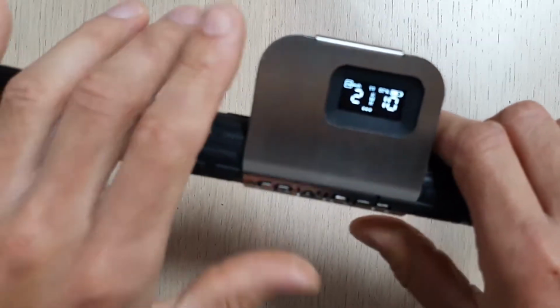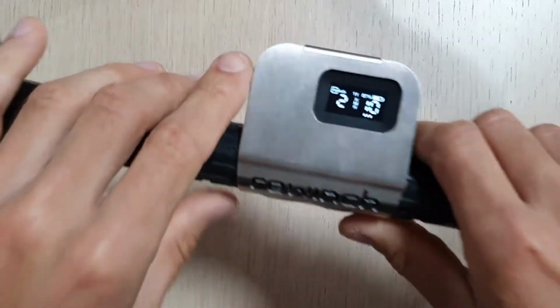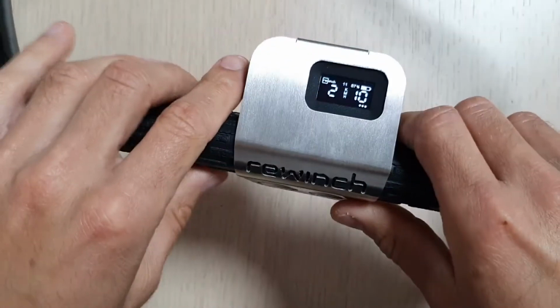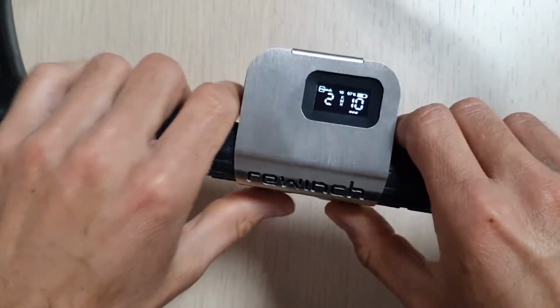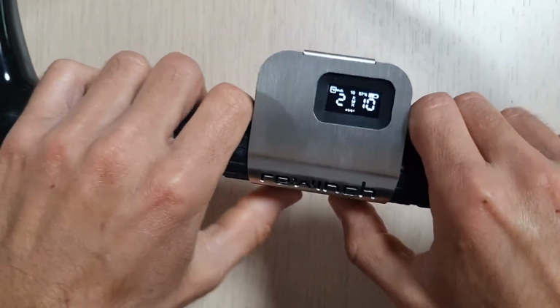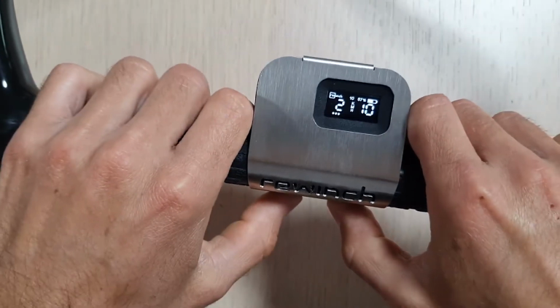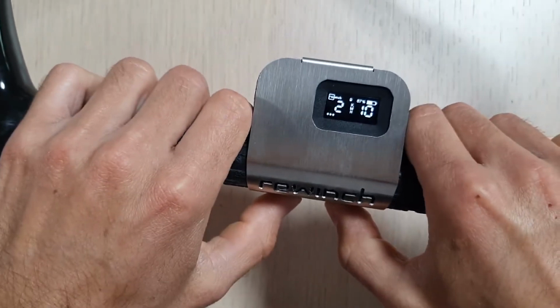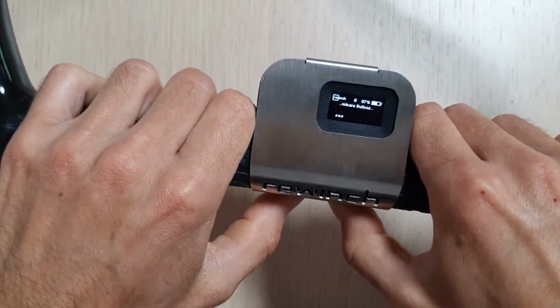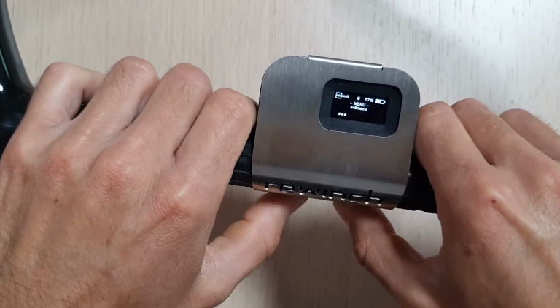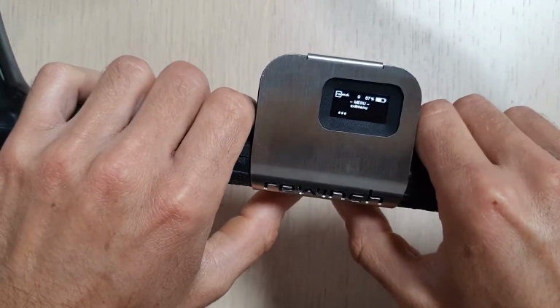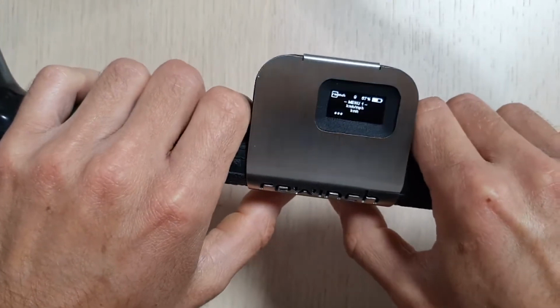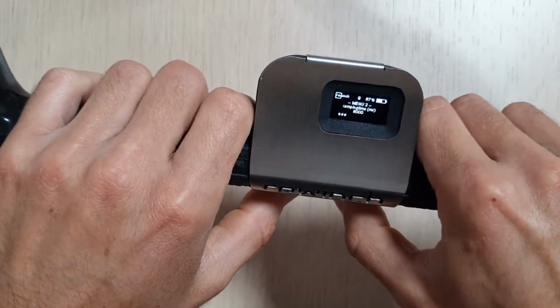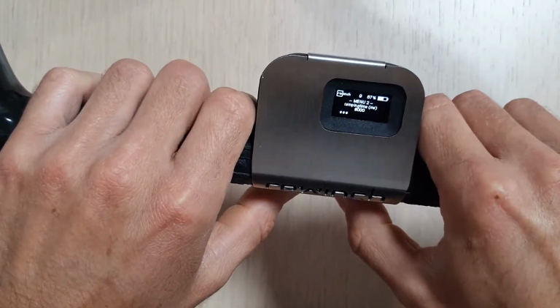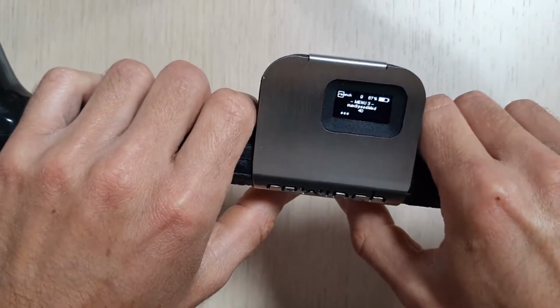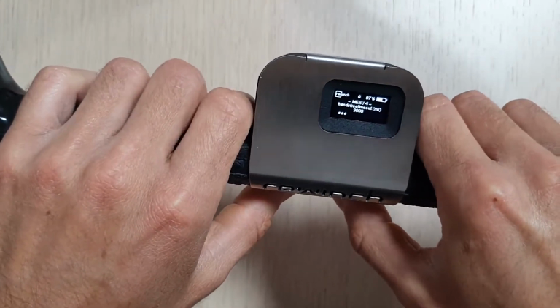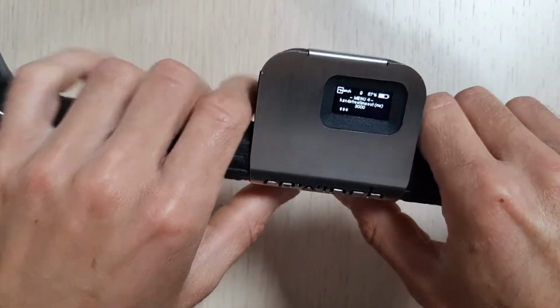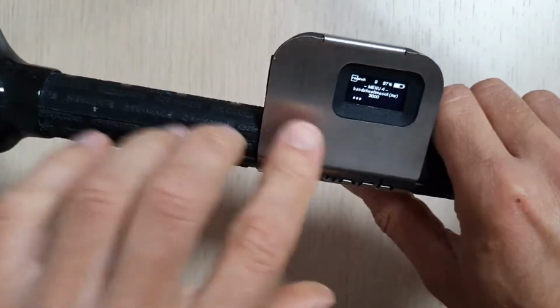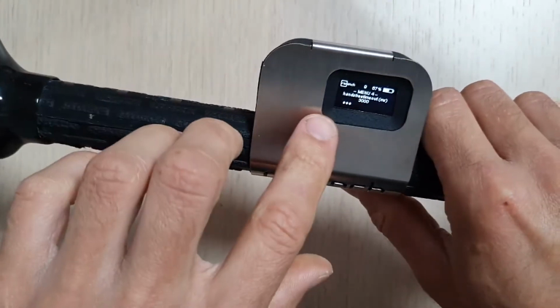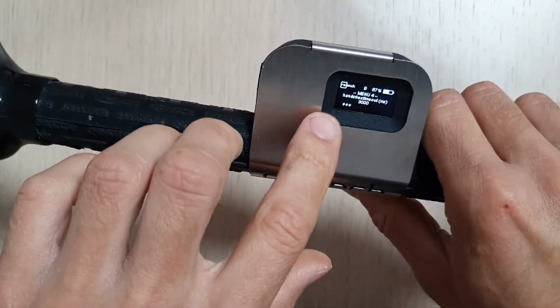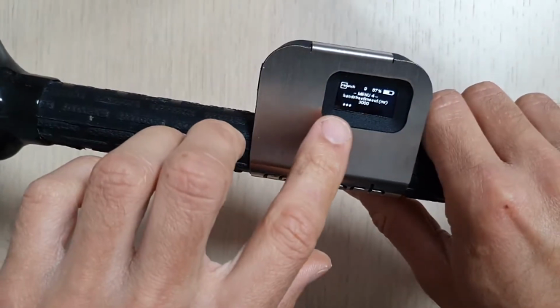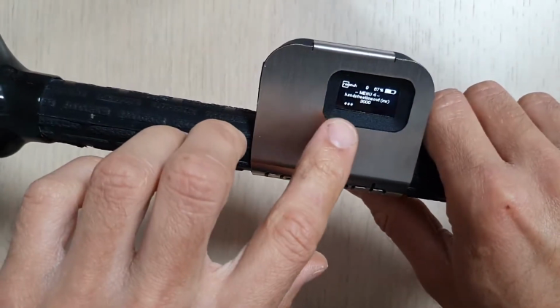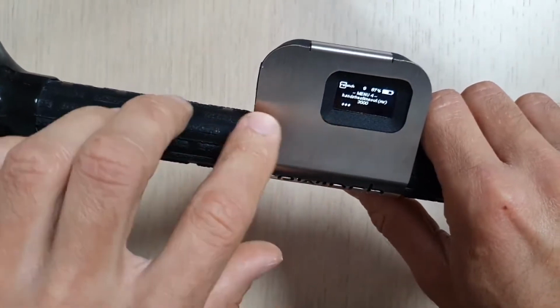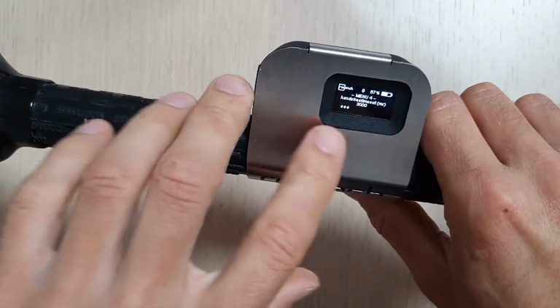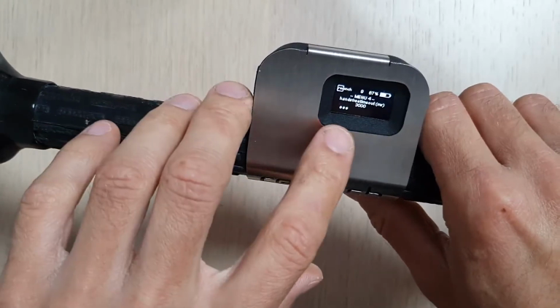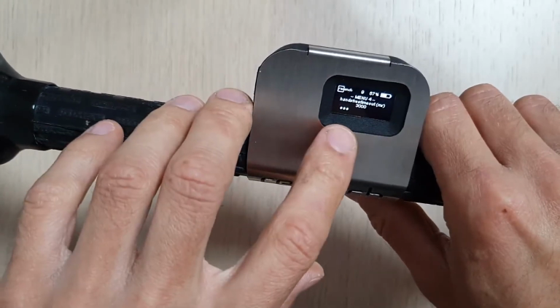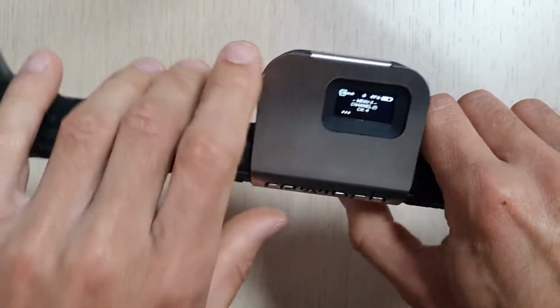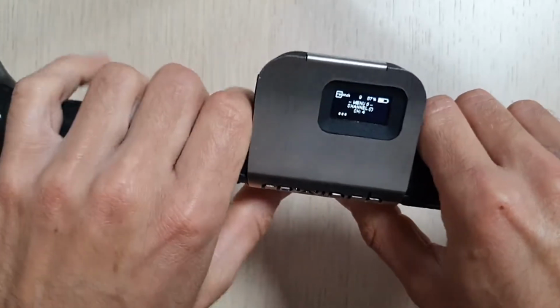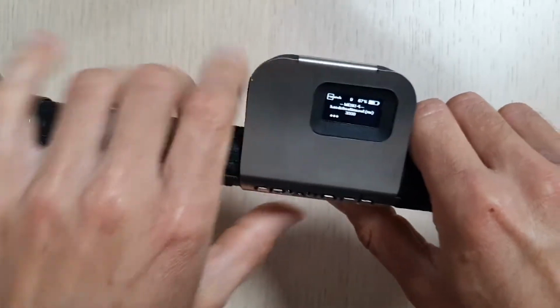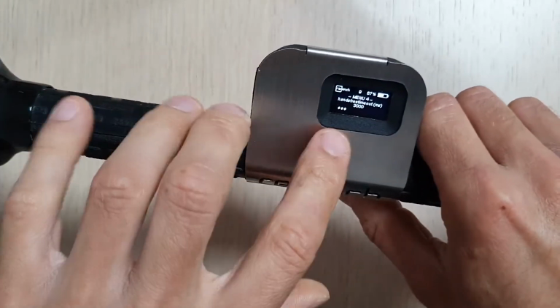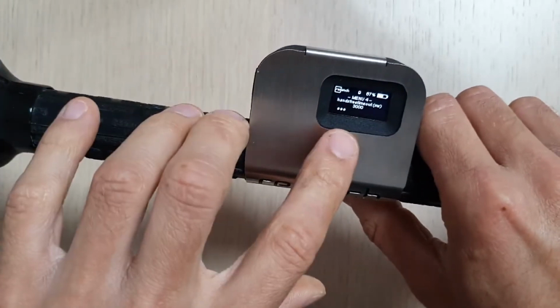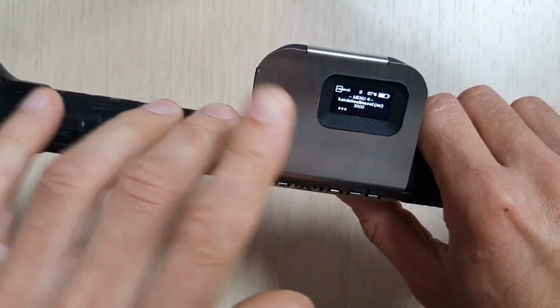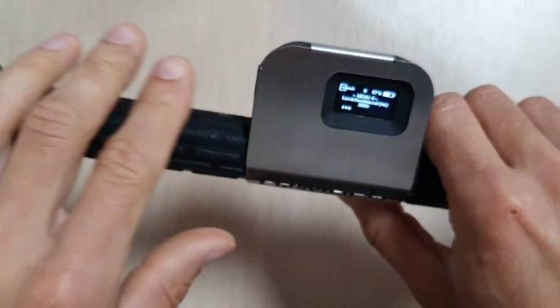If you go into the menu and scroll to Menu 4, you can see the hands-free timeout. It's set to 3,000 milliseconds, which means three seconds.